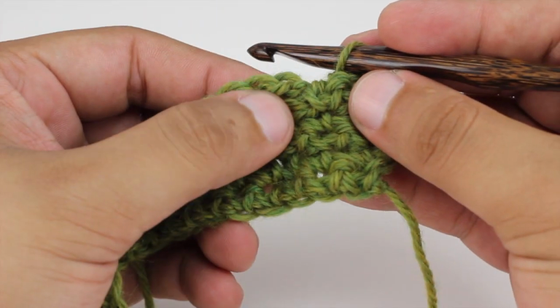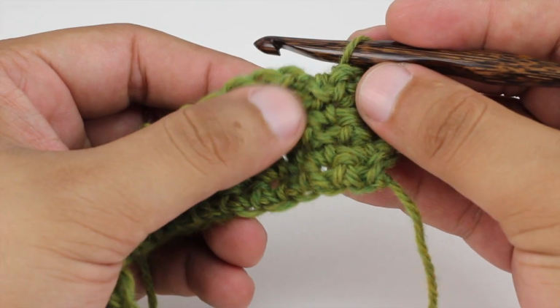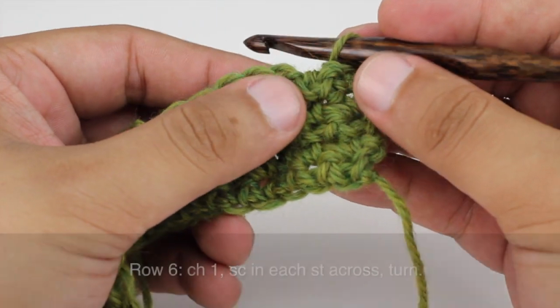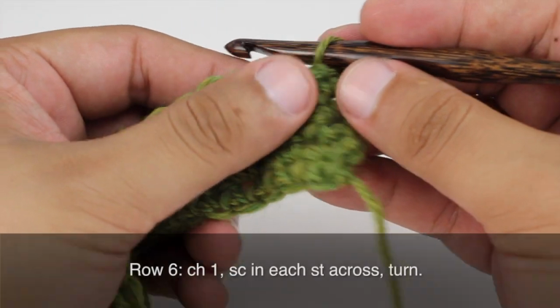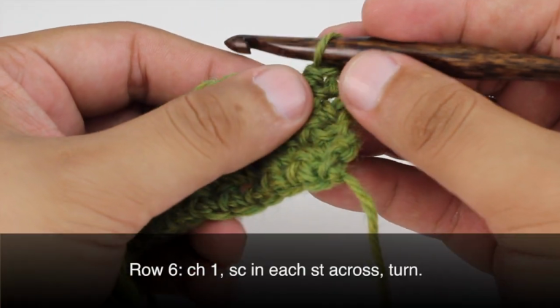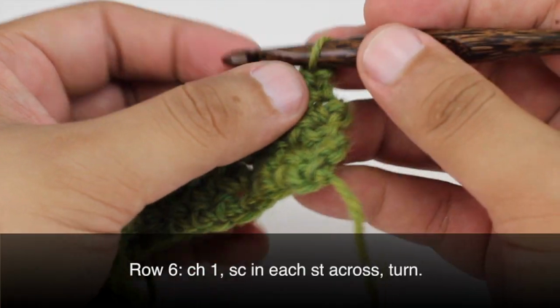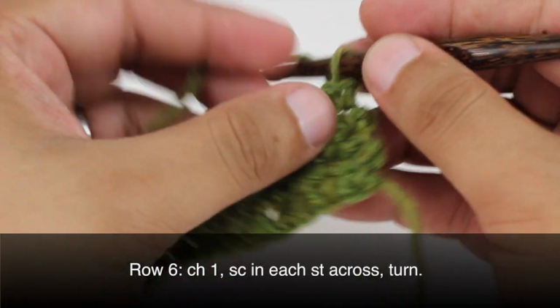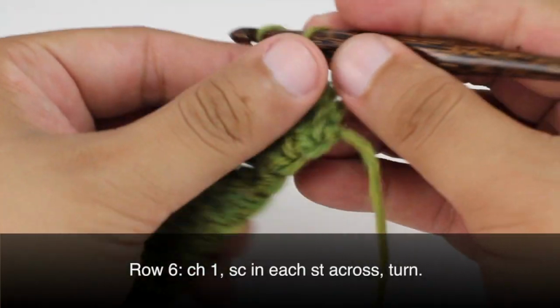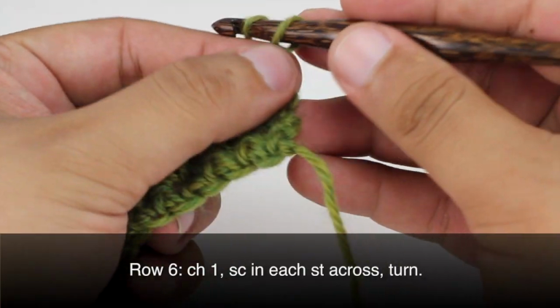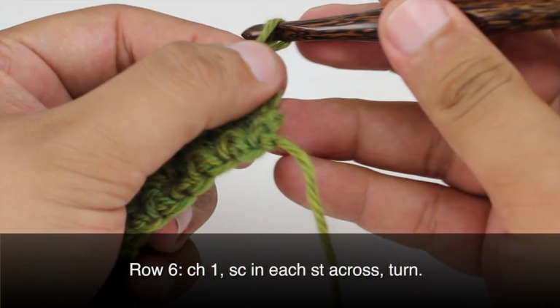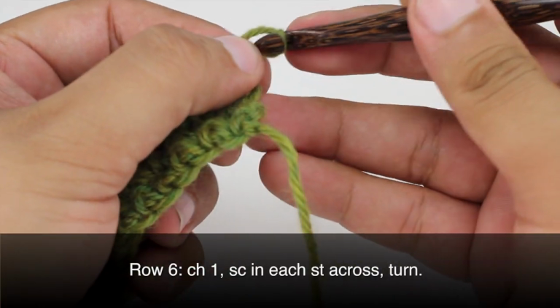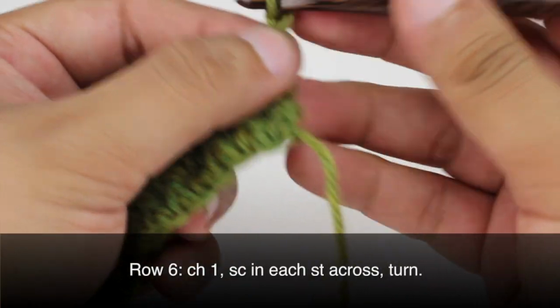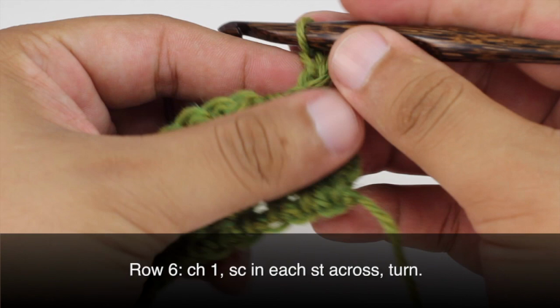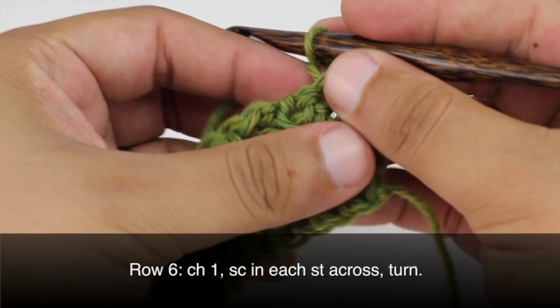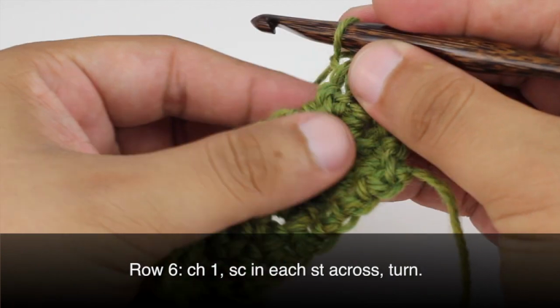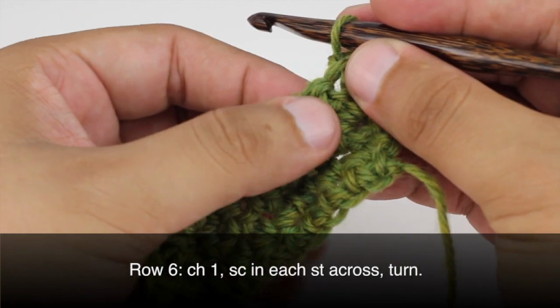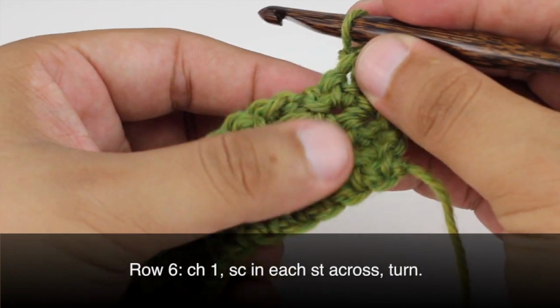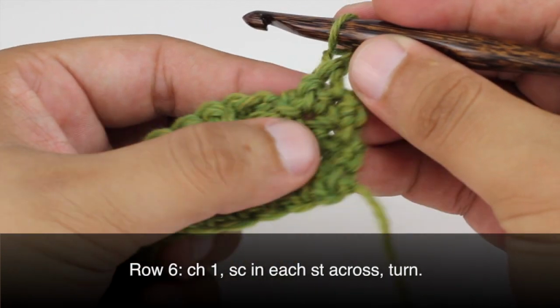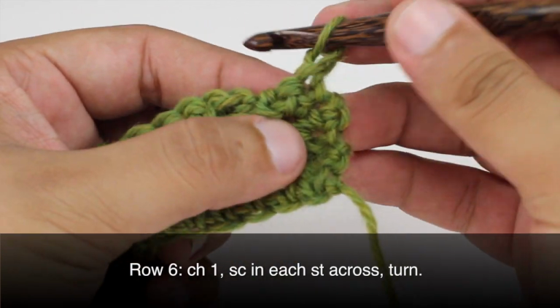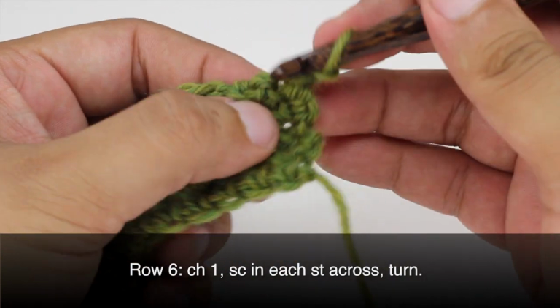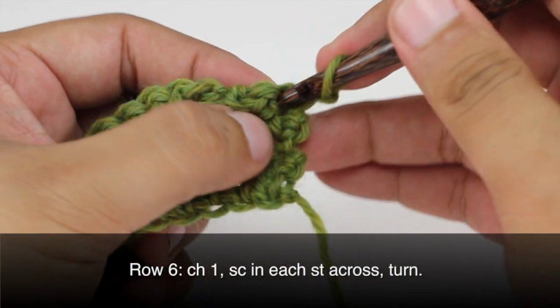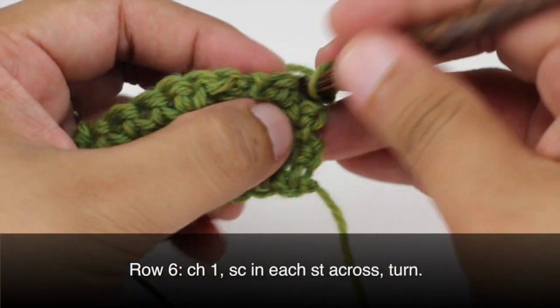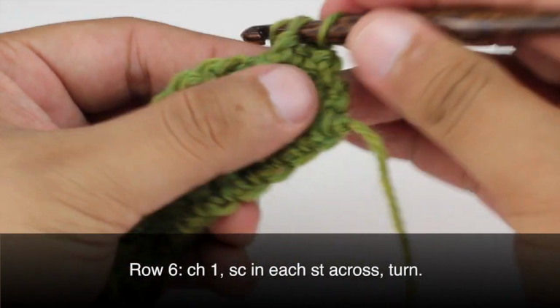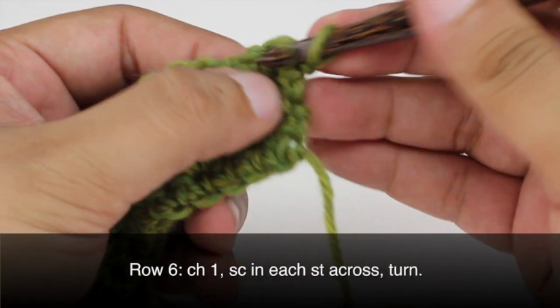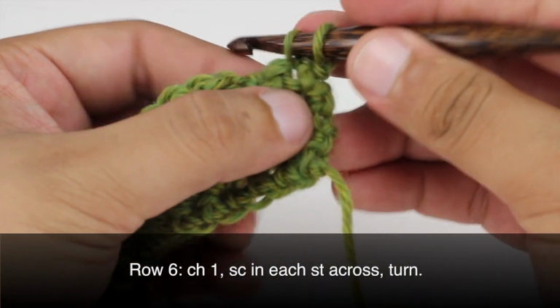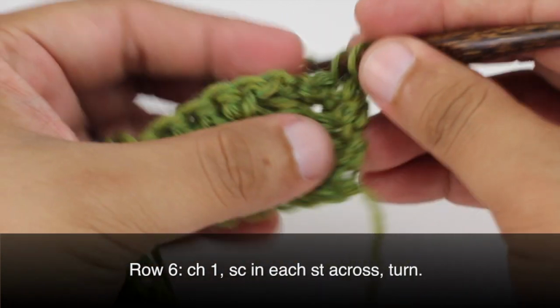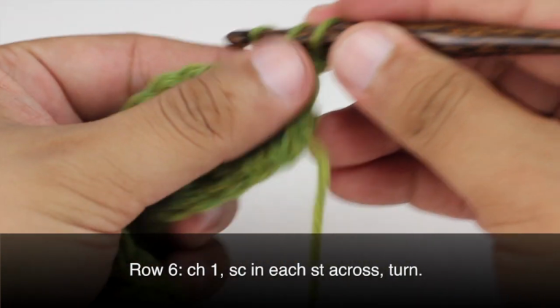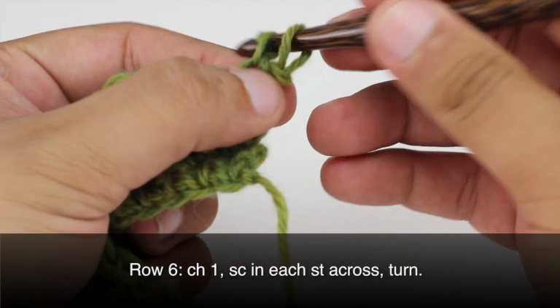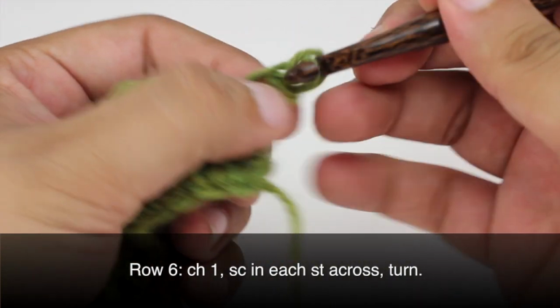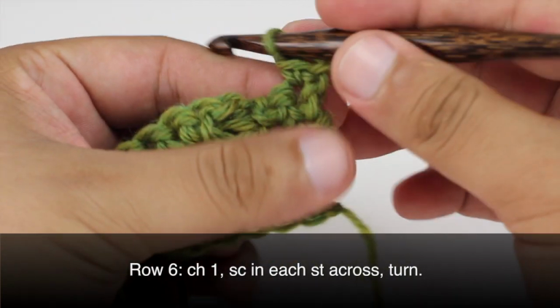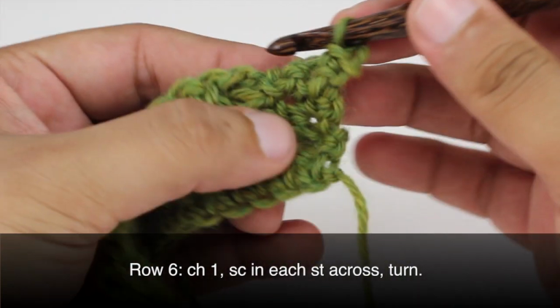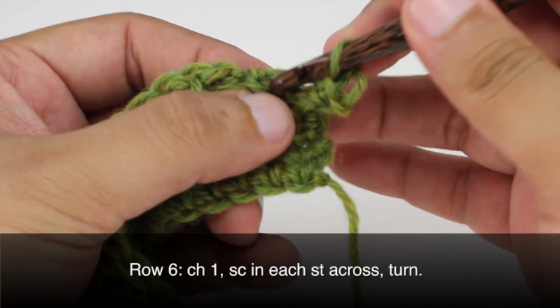Row 6: We're going to begin by chaining 1, then do 1 single crochet into each stitch all the way across until the end of the row.